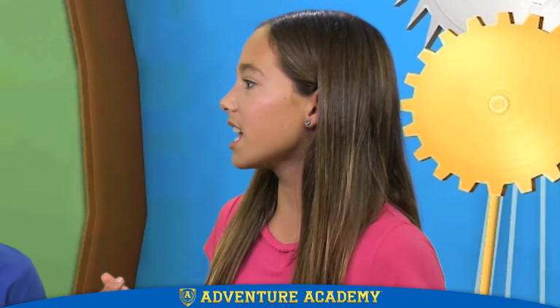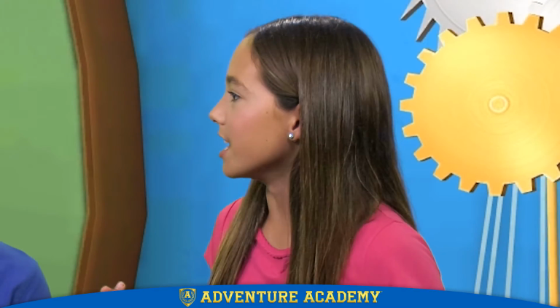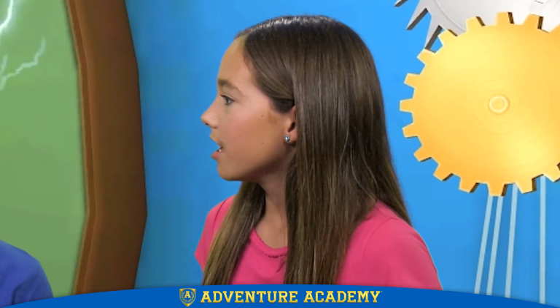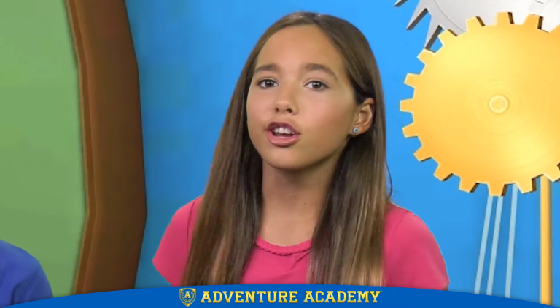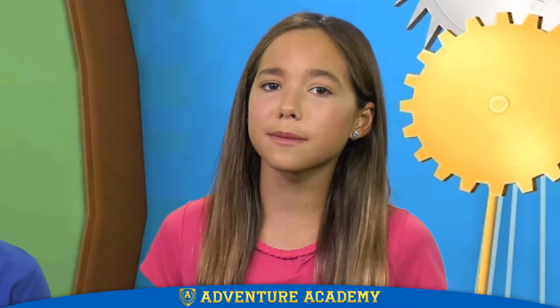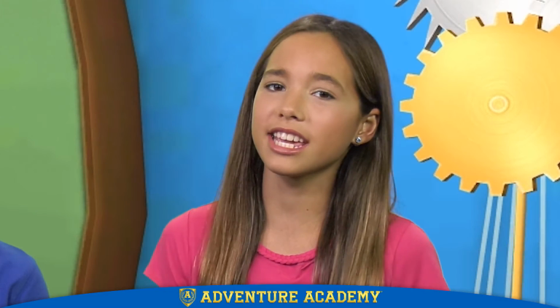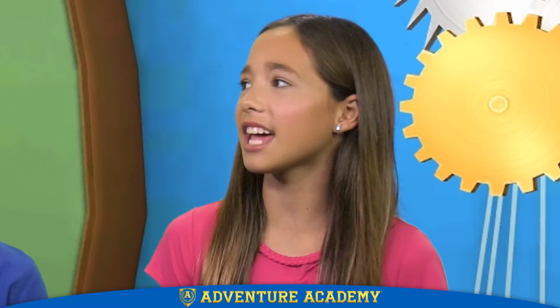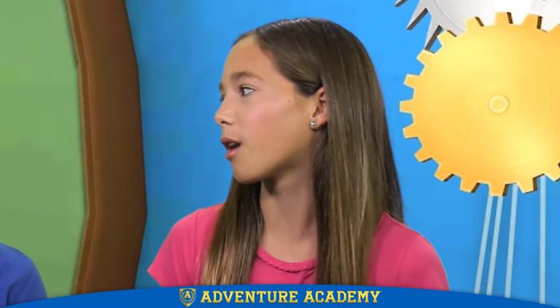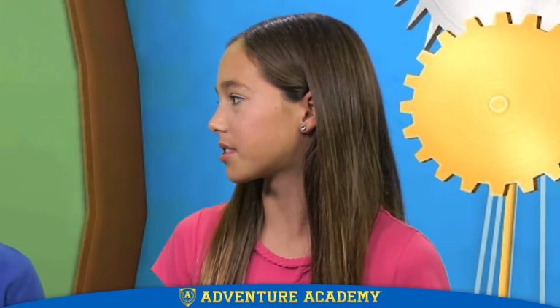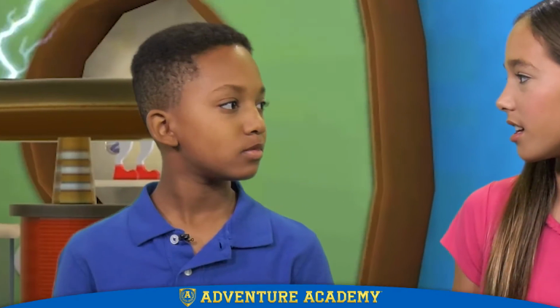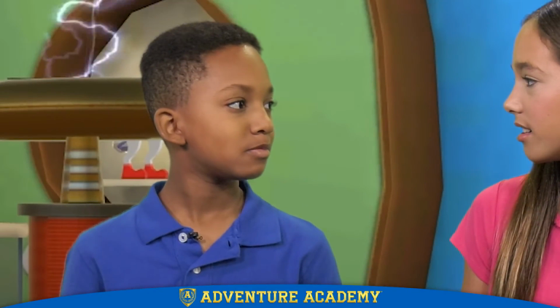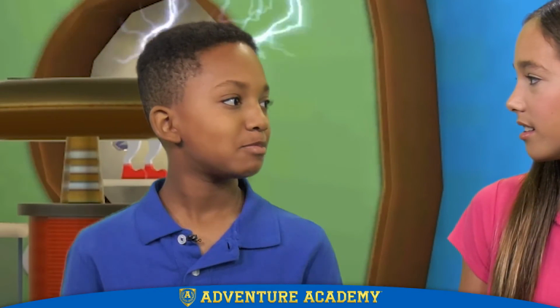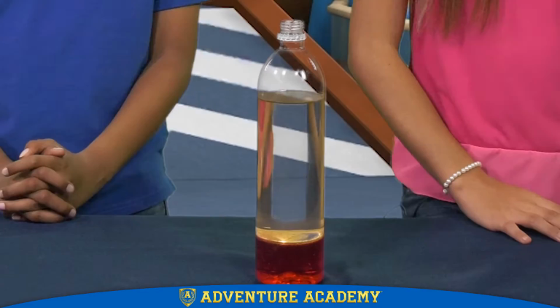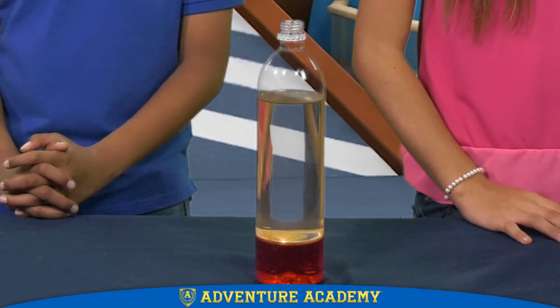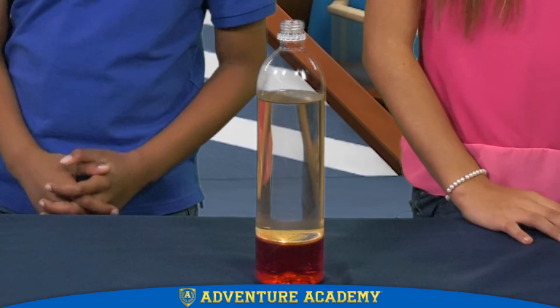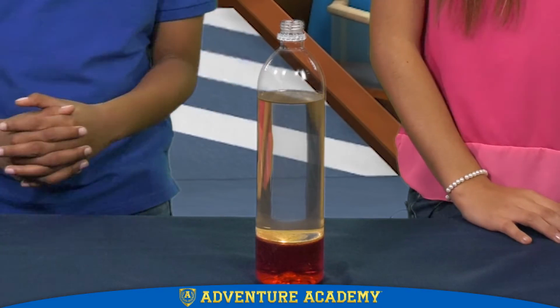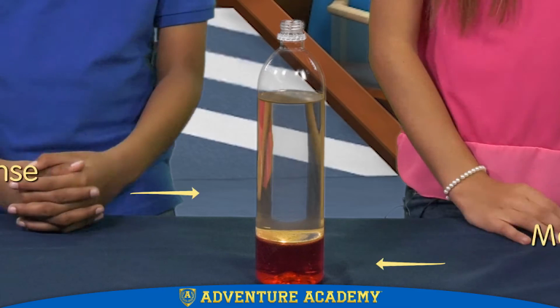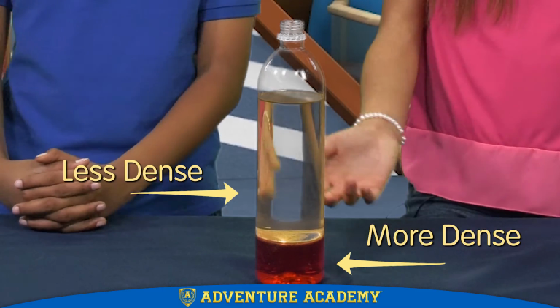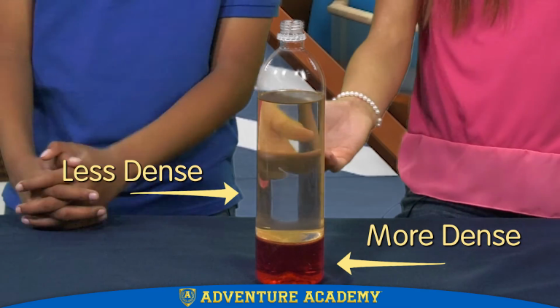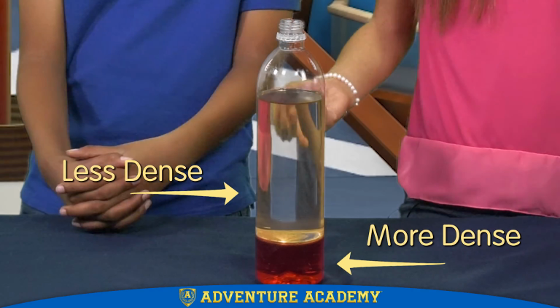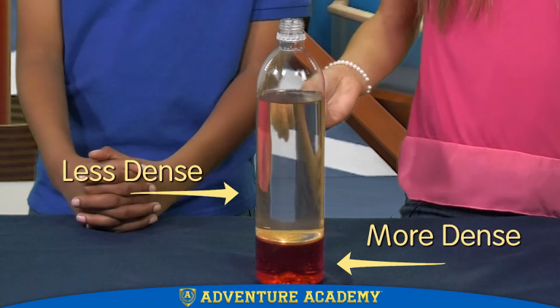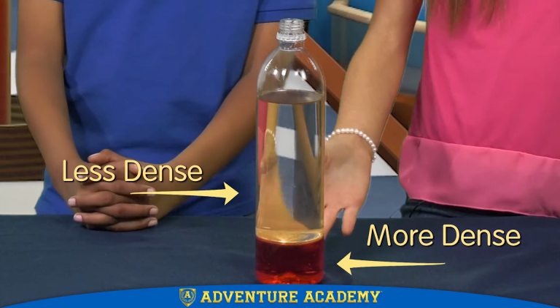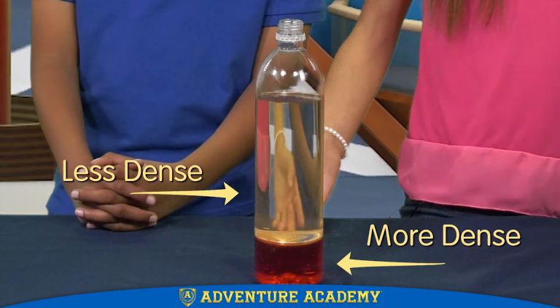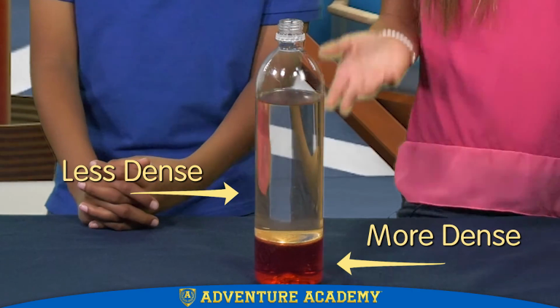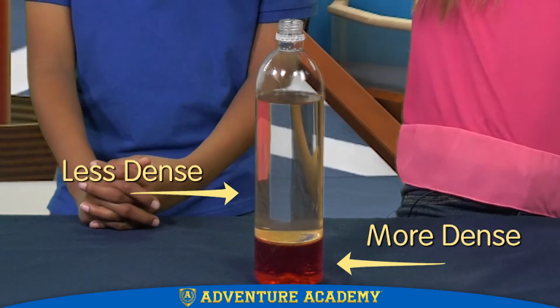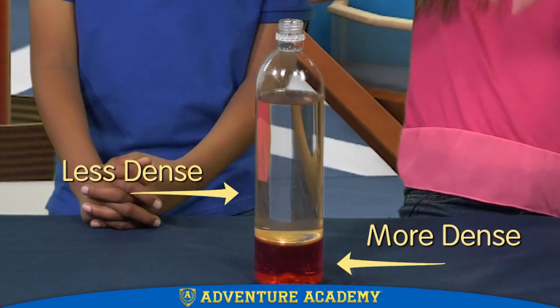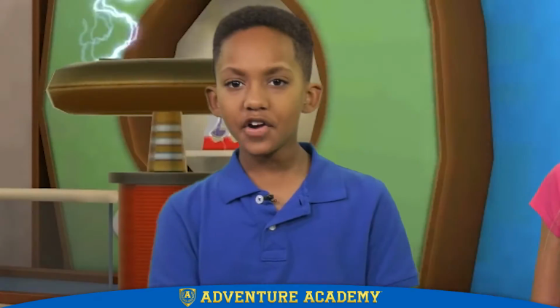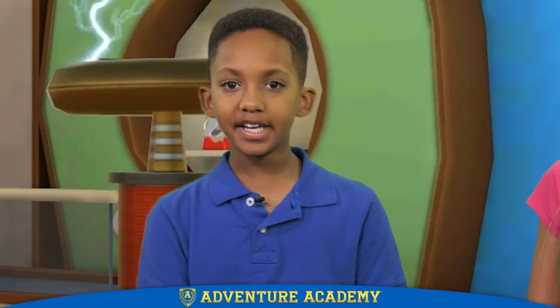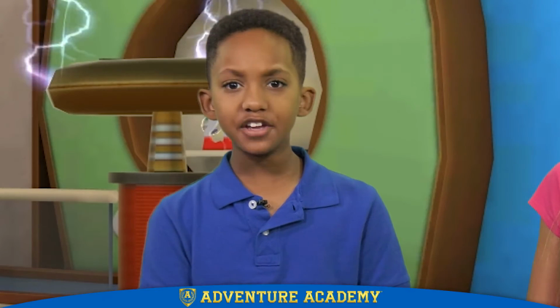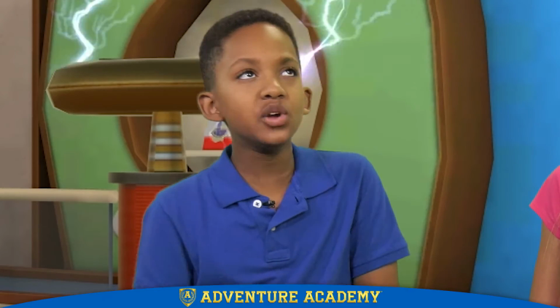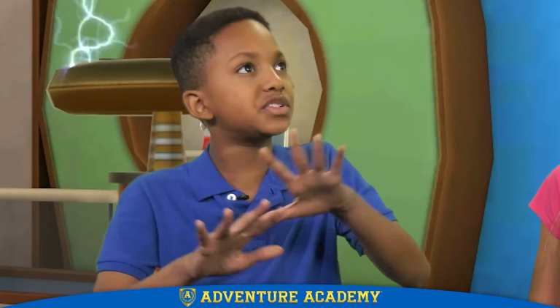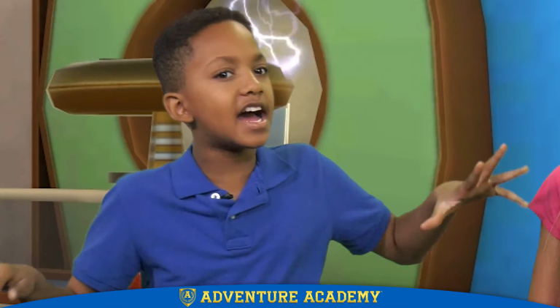Brandon! You're not supposed to eat the science props! Liquids can have different densities too. The oil is less dense than the water, so it floats to the top. Now everybody, get ready for eruption time!